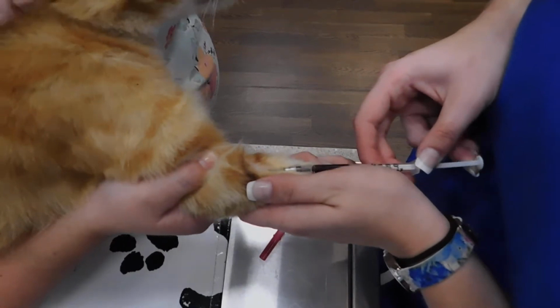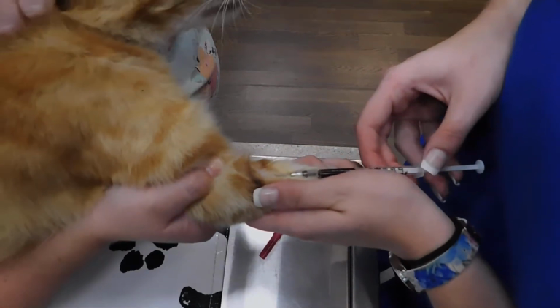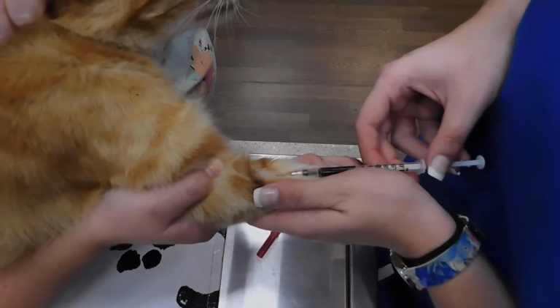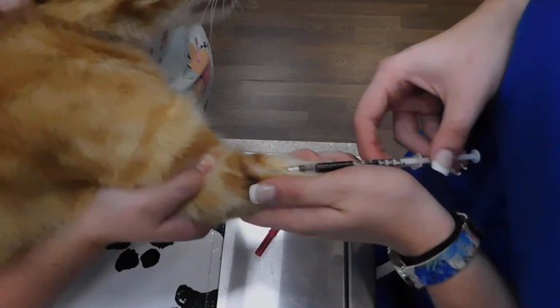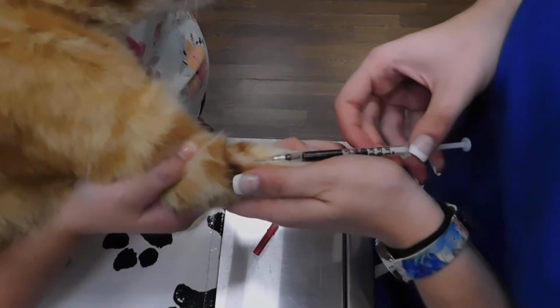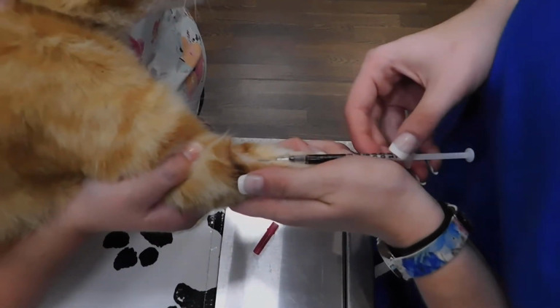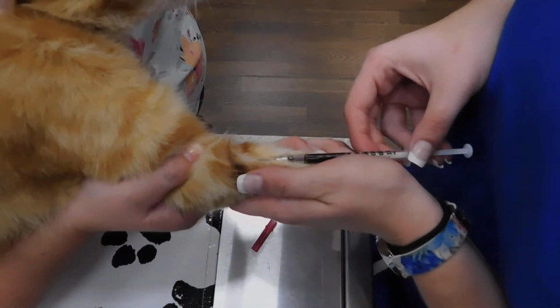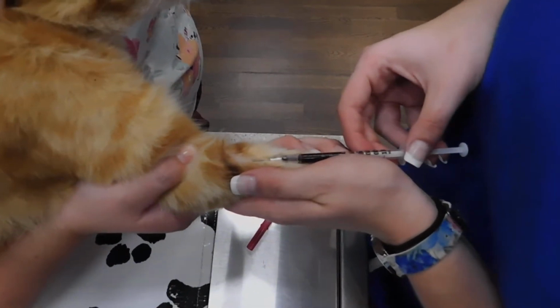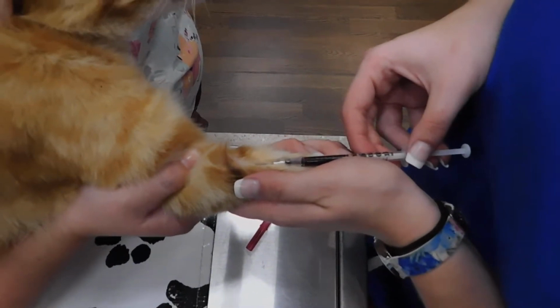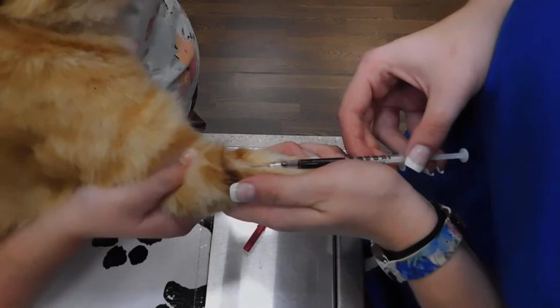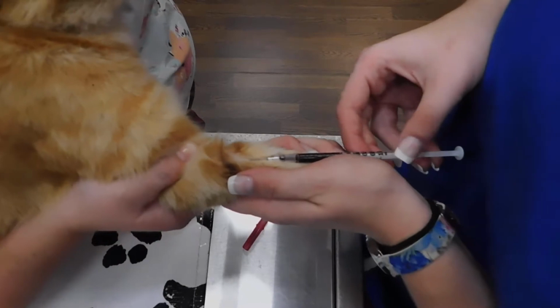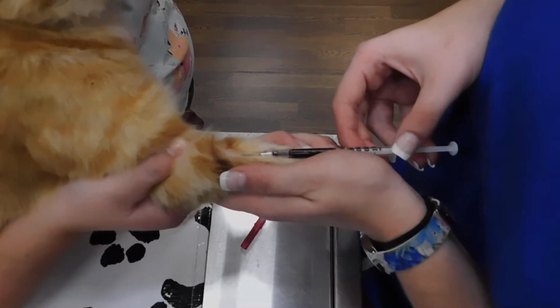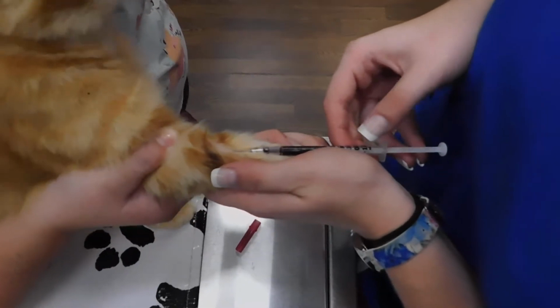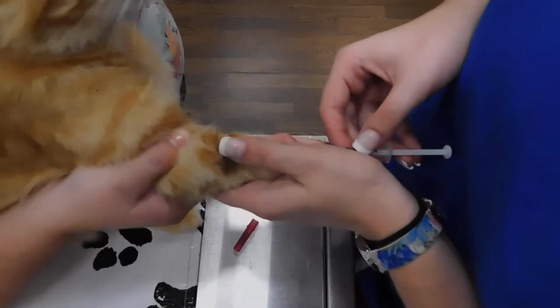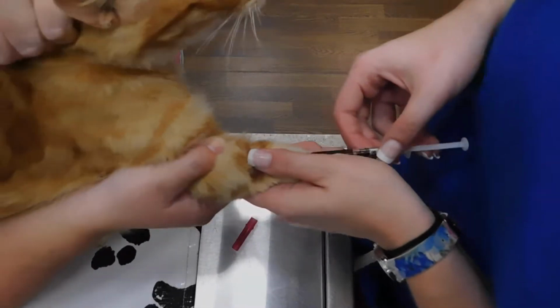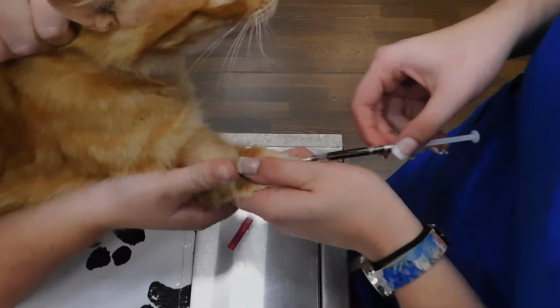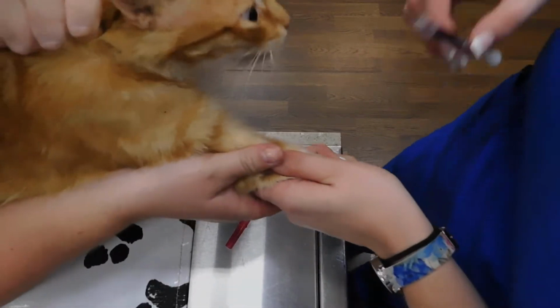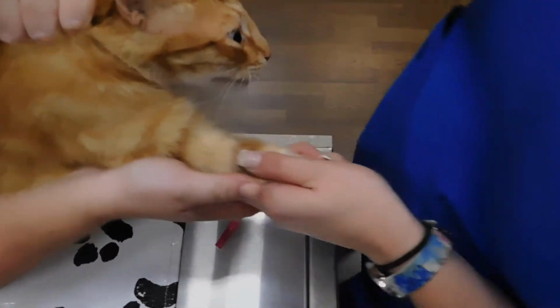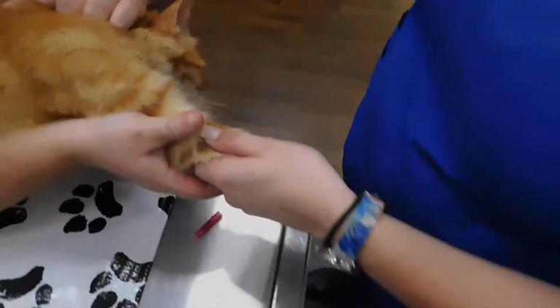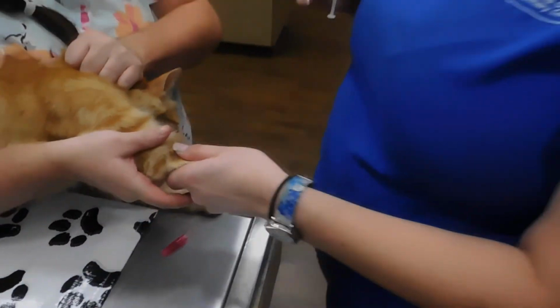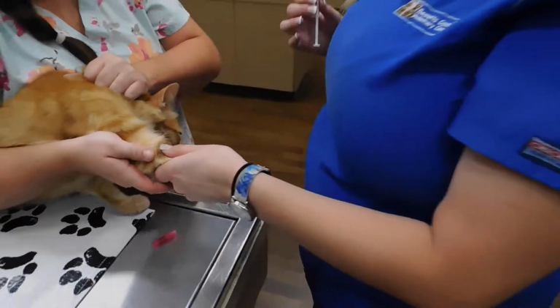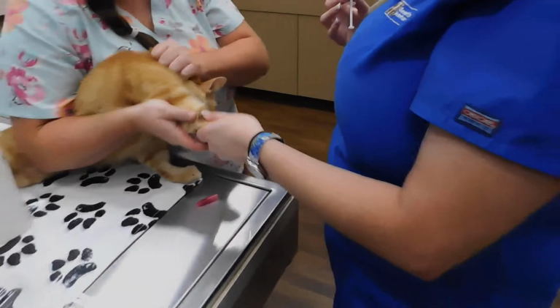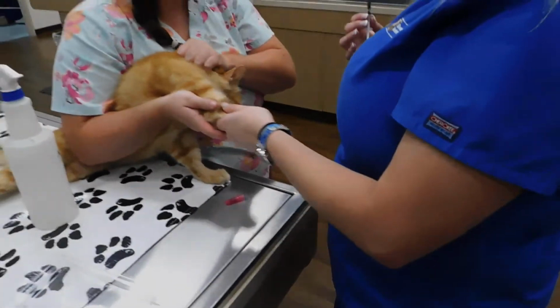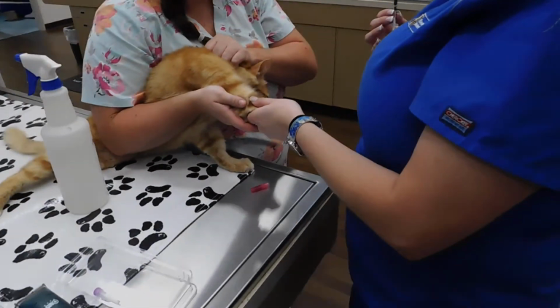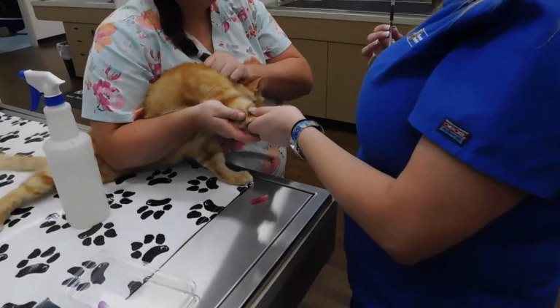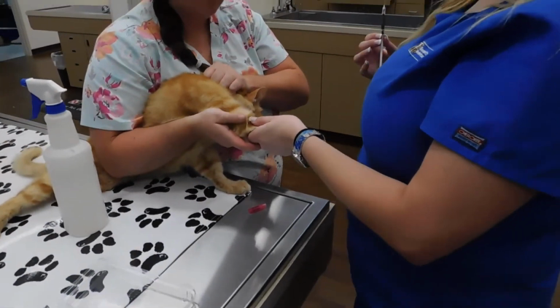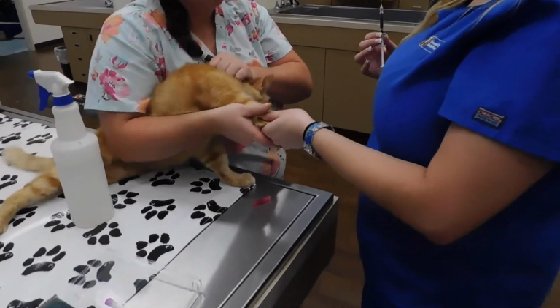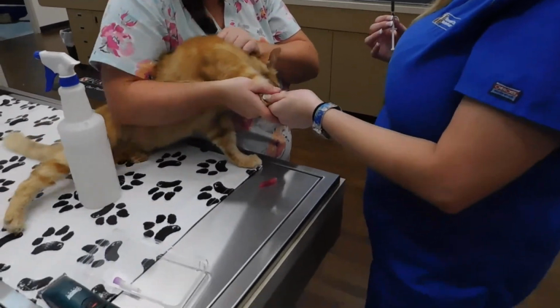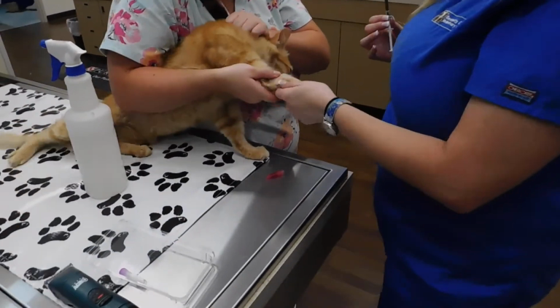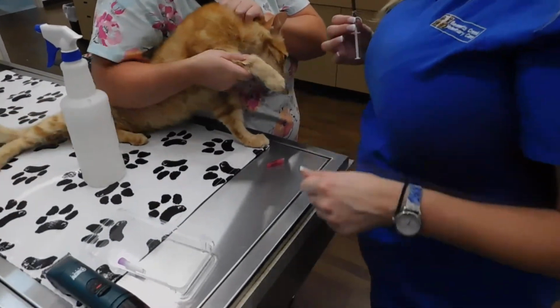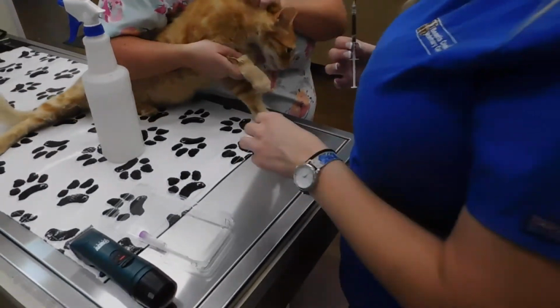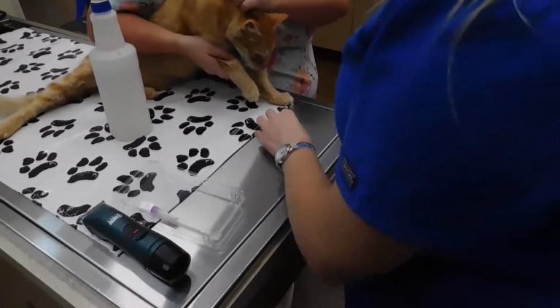We just need 0.5cc. Now that we have our 0.5, I'm going to hold off the vein, and I'll give that to the assistant to continue to hold off just to prevent any hematoma.